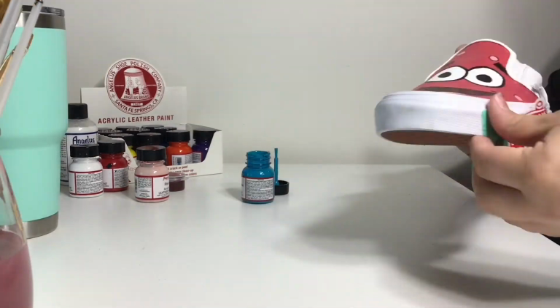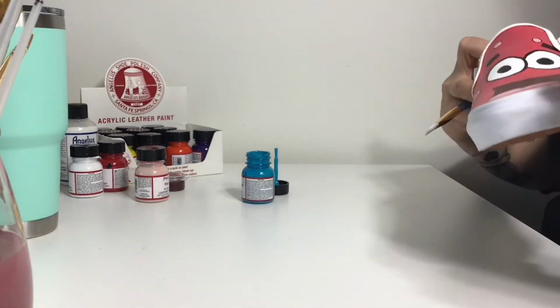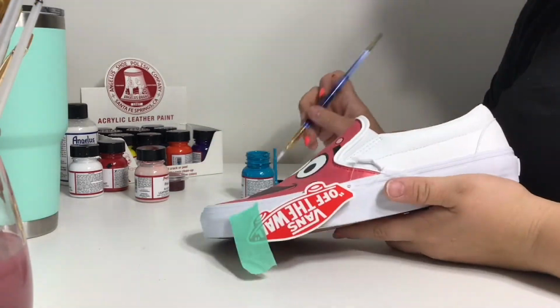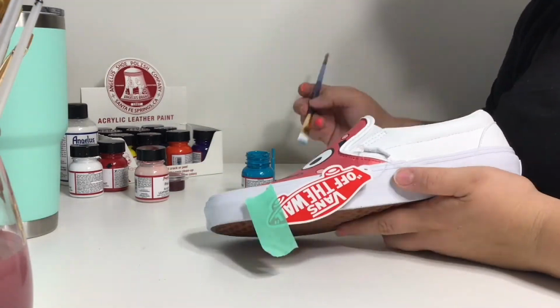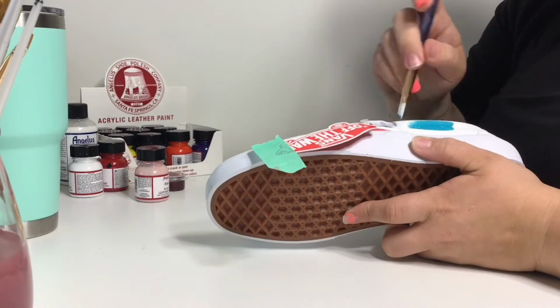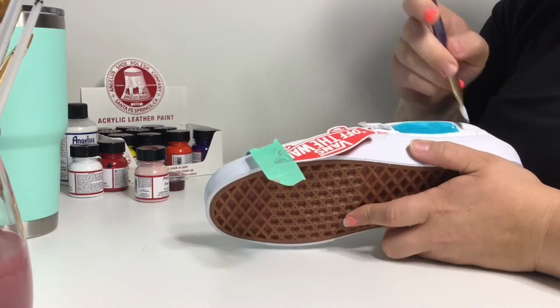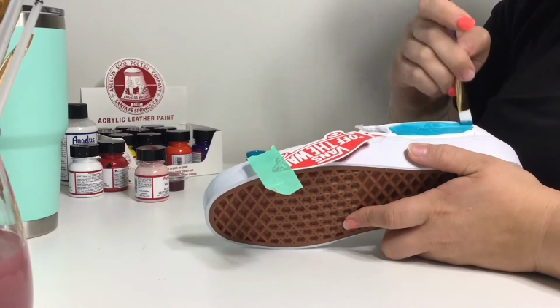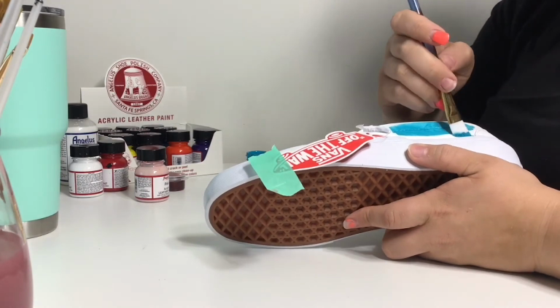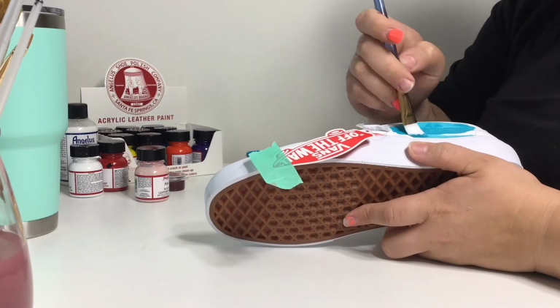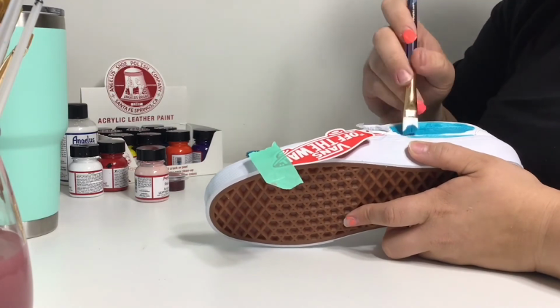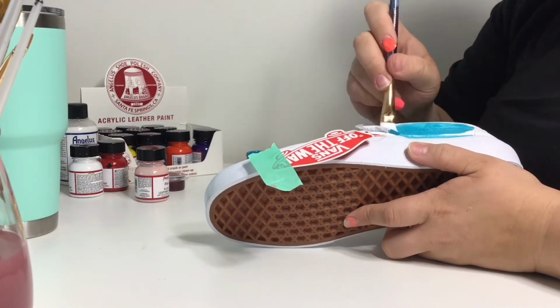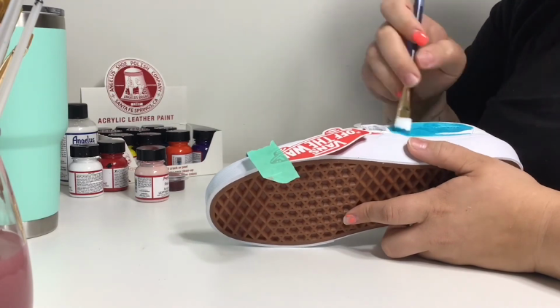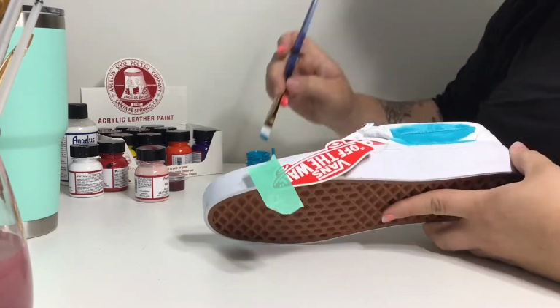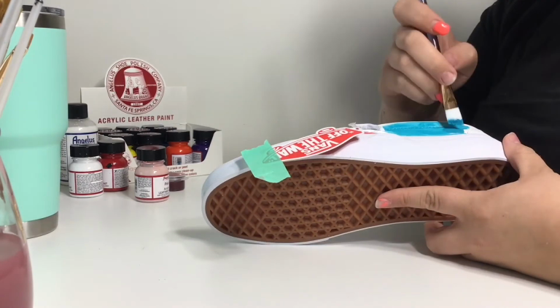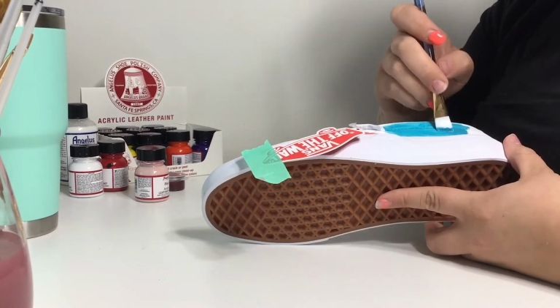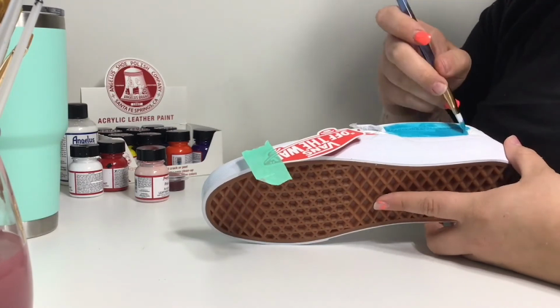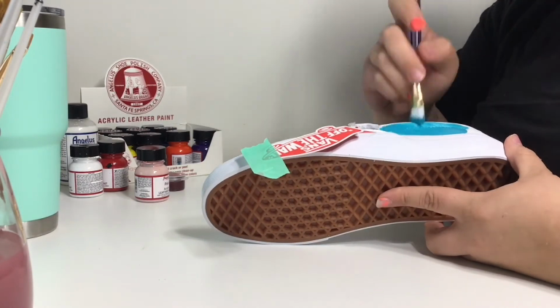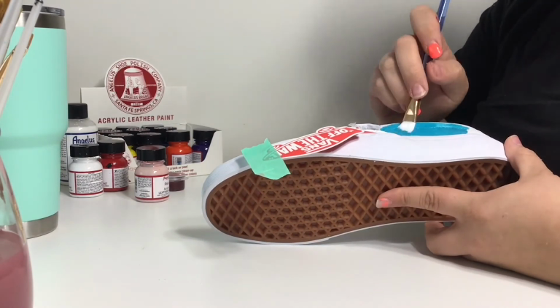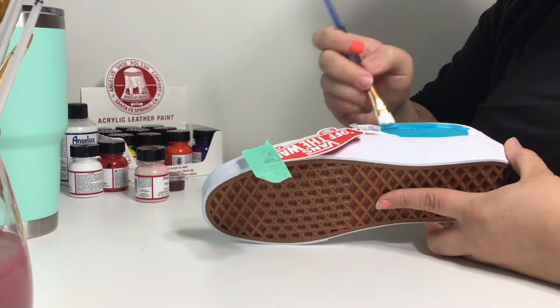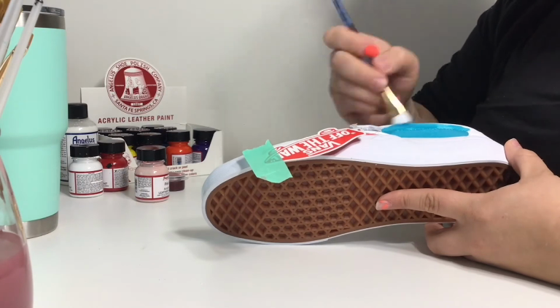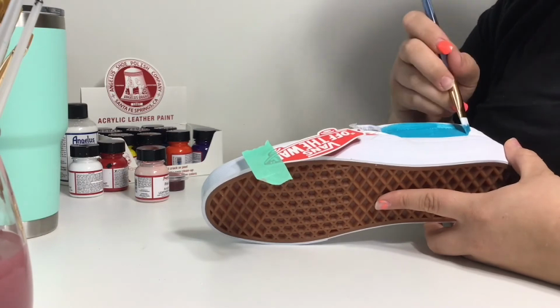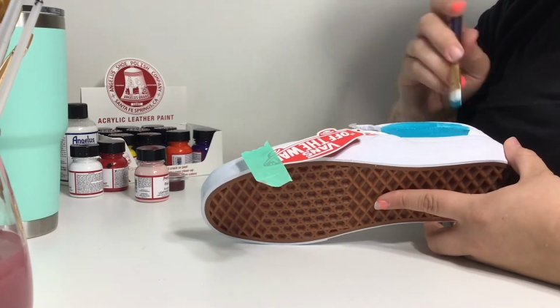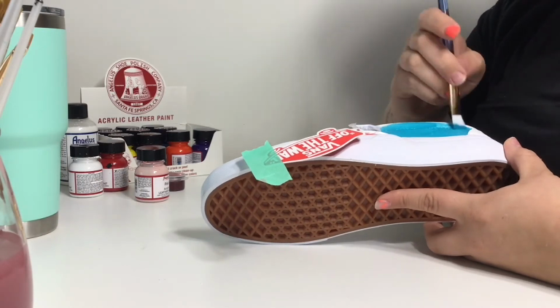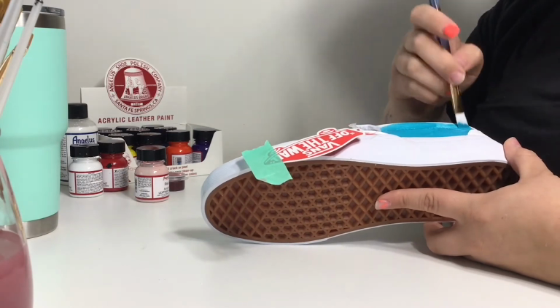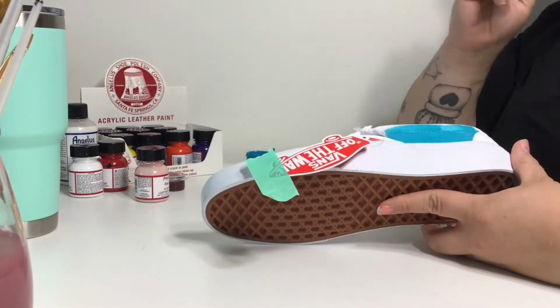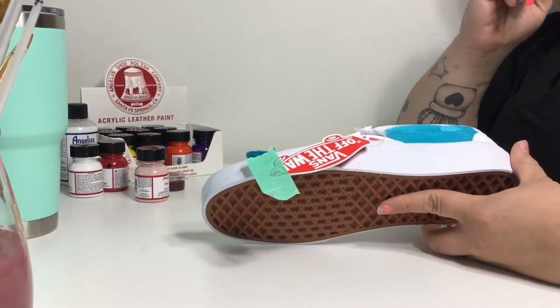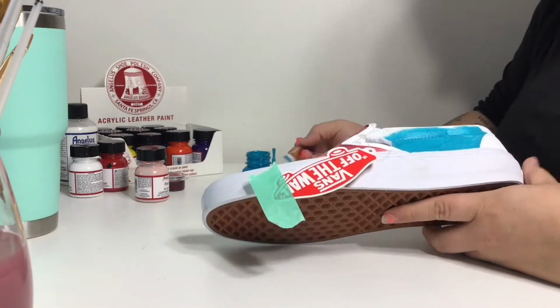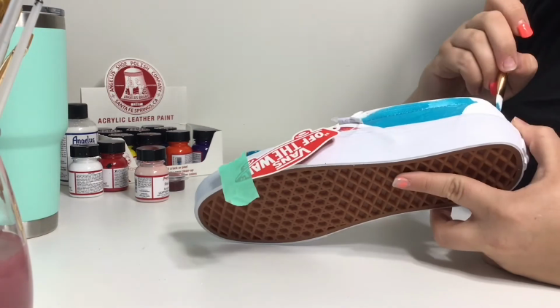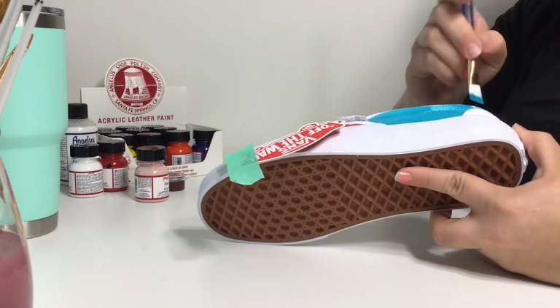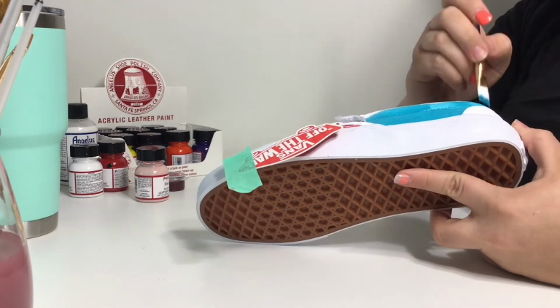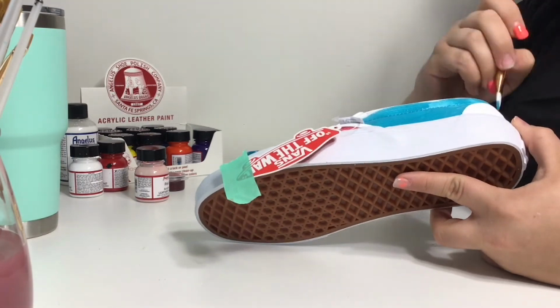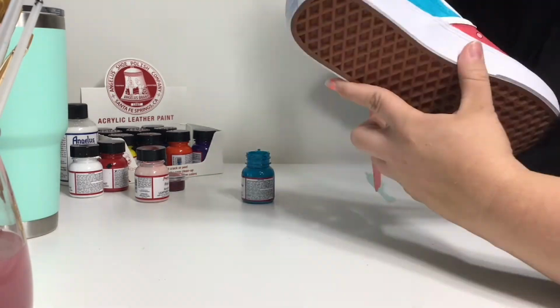Now I'm using this beautiful bluish turquoise, just painting this little area in between the toe box and the heel on both sides.